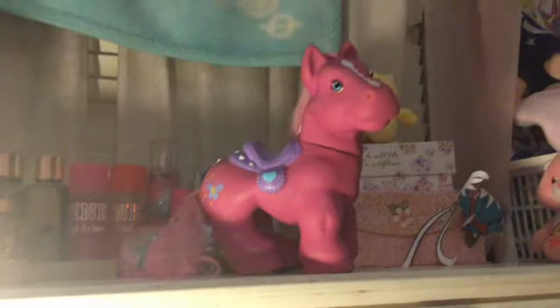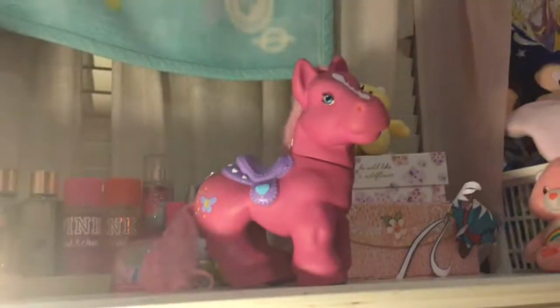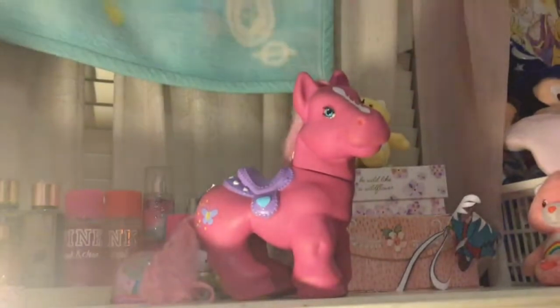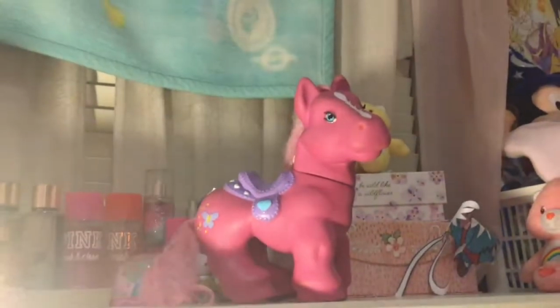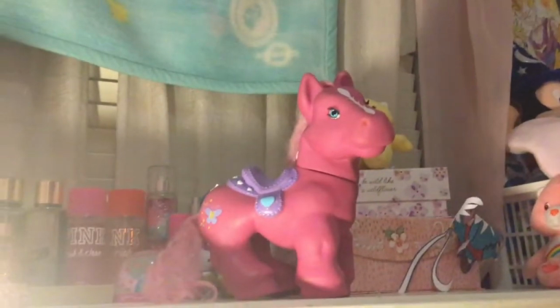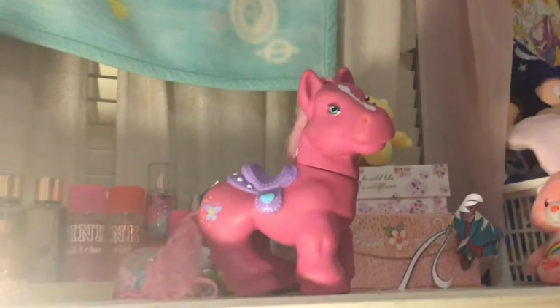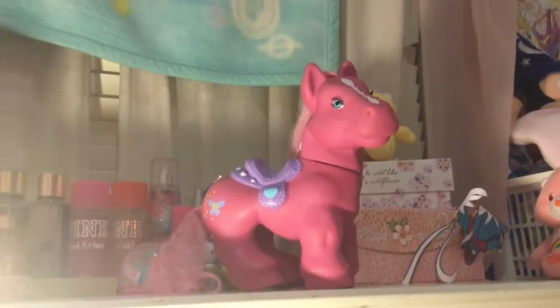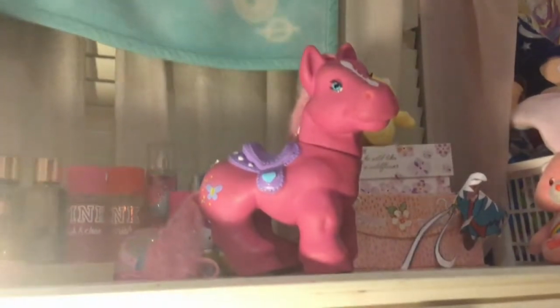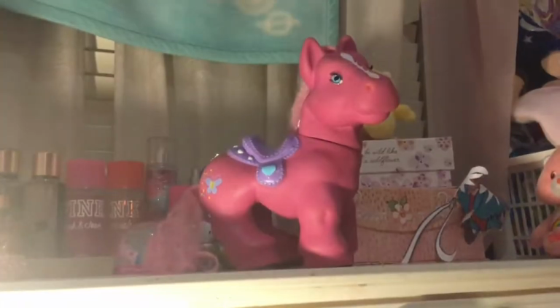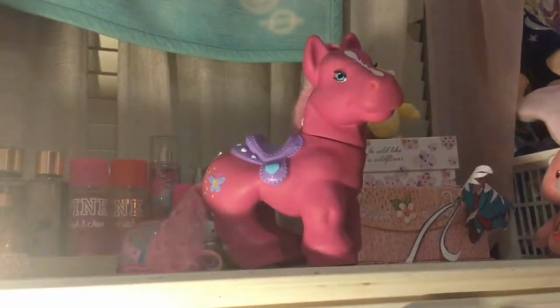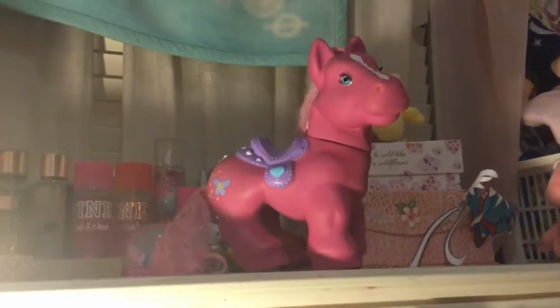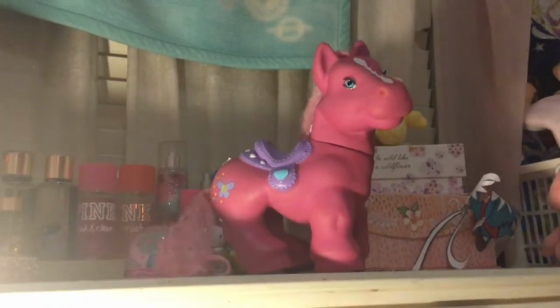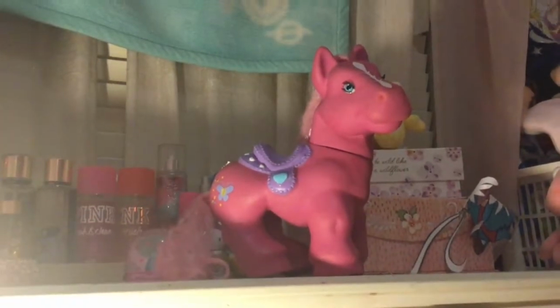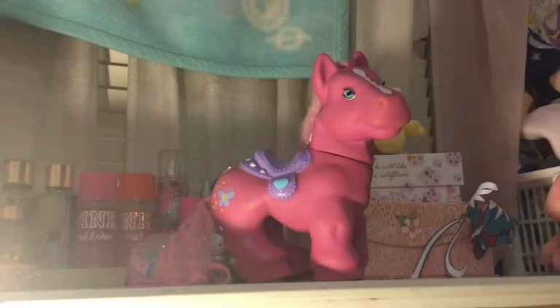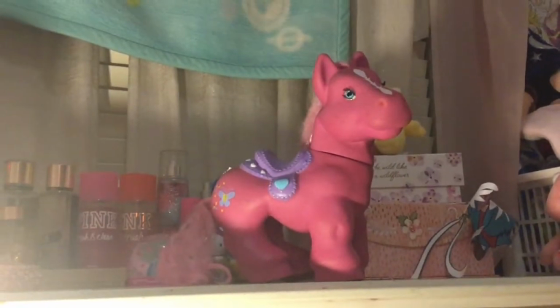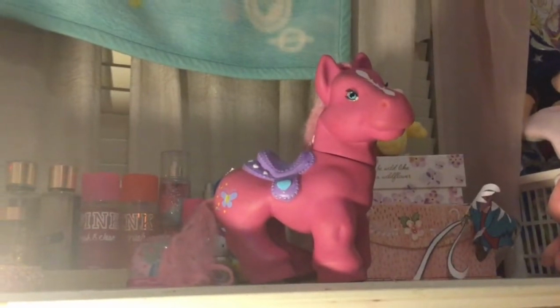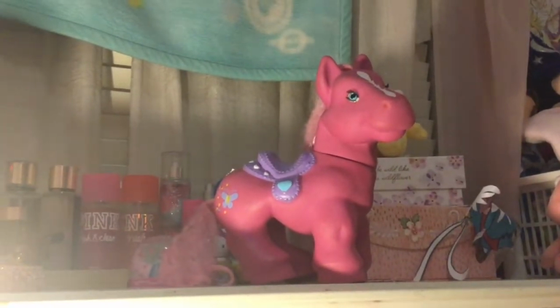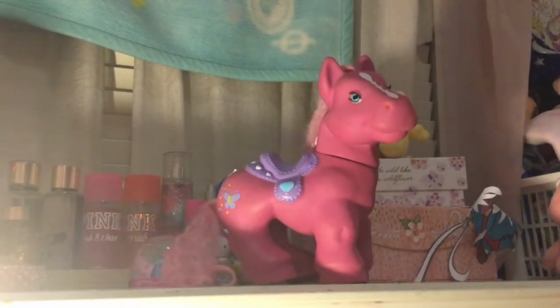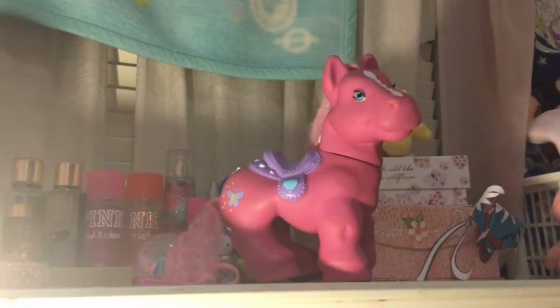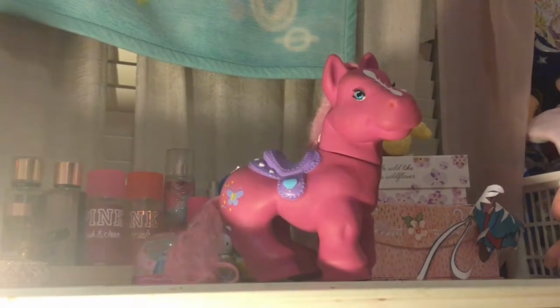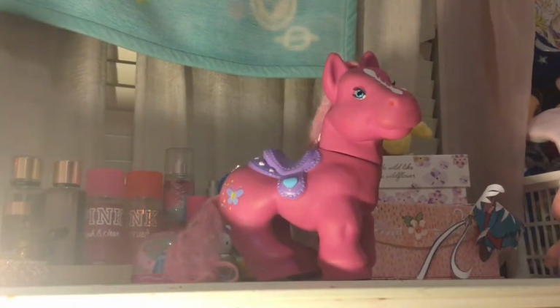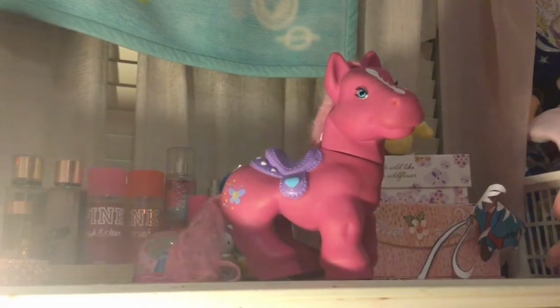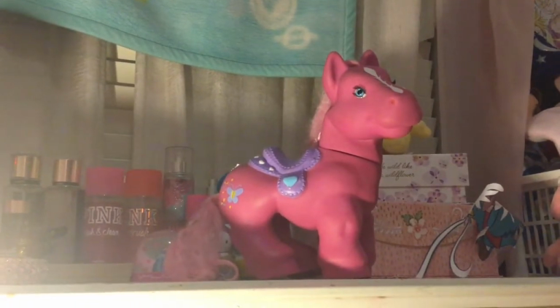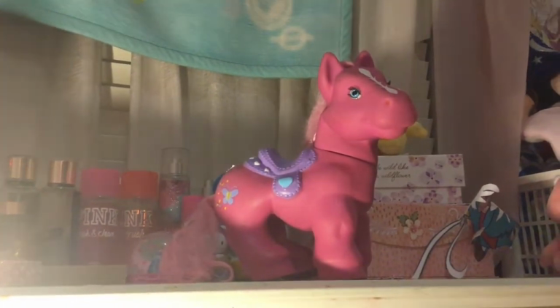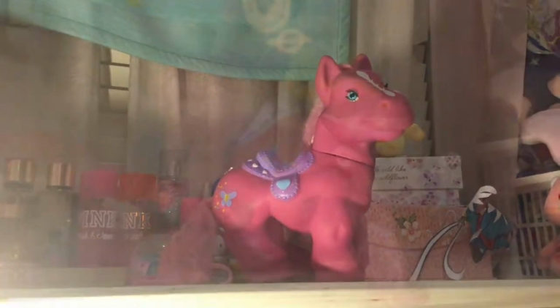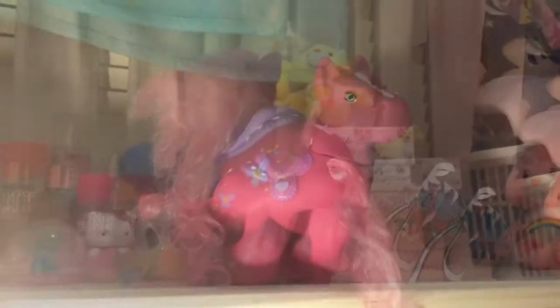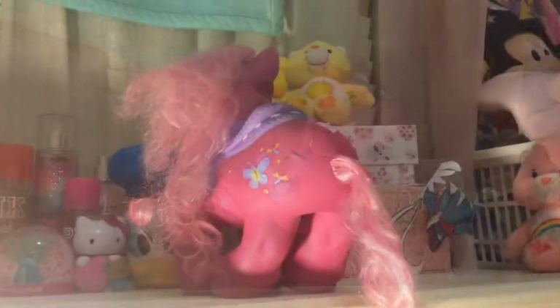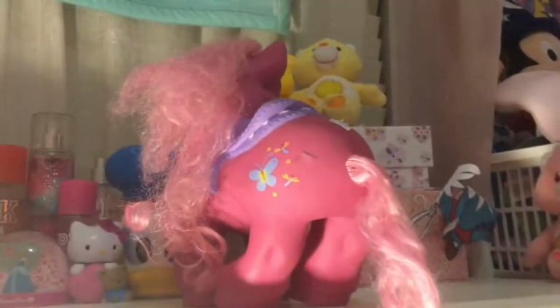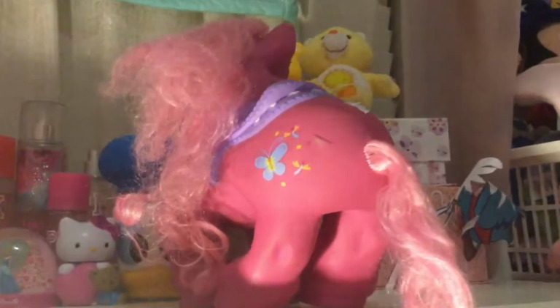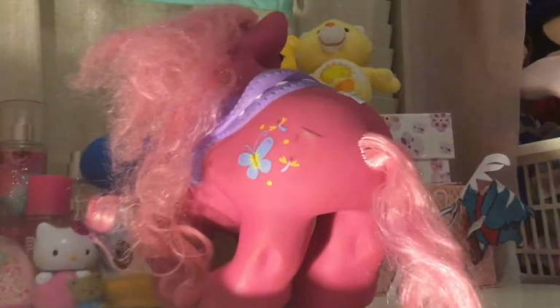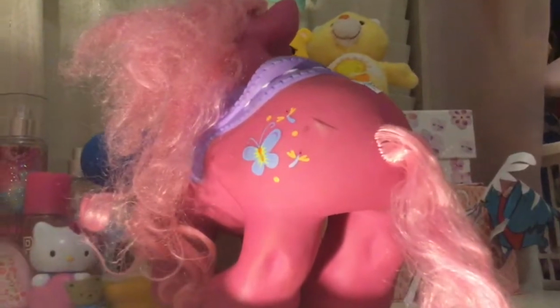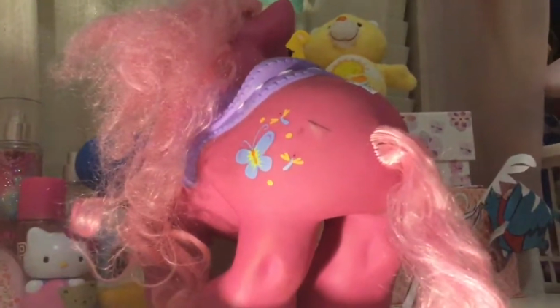Hey guys, welcome back to my channel. Today we are going to restore this Cabbage Patch Pony that I found at a thrift store.